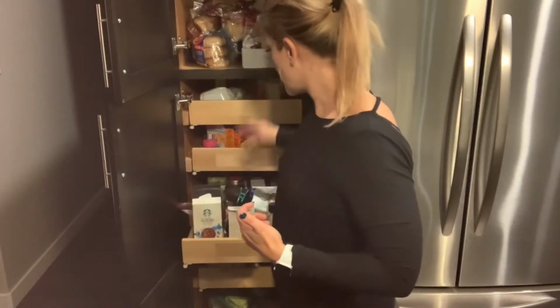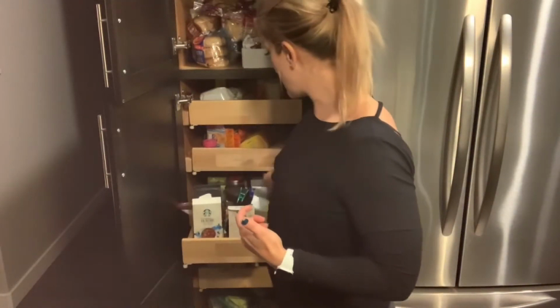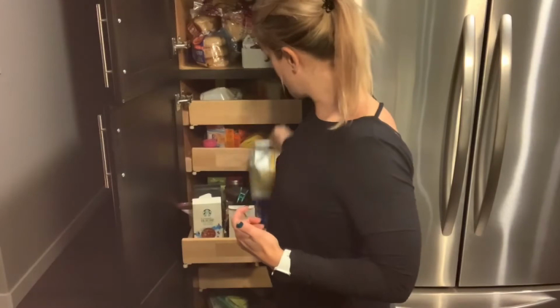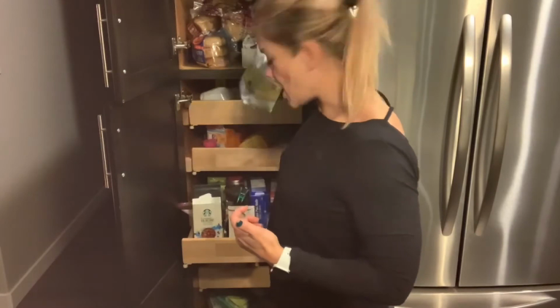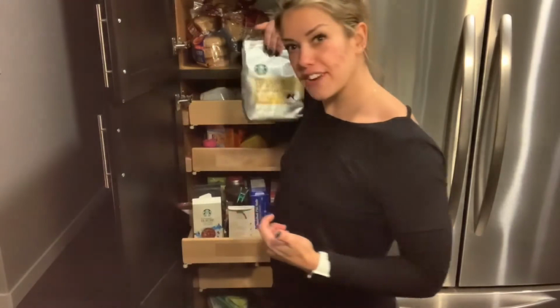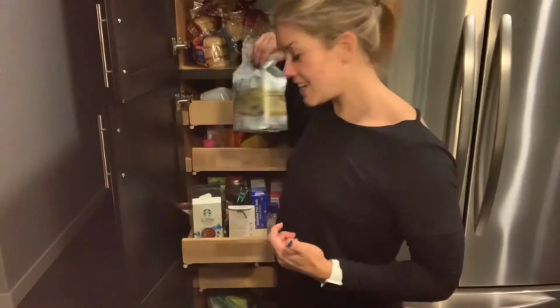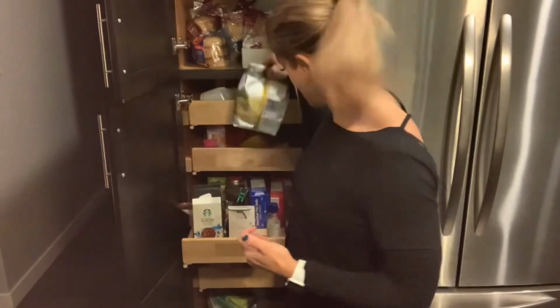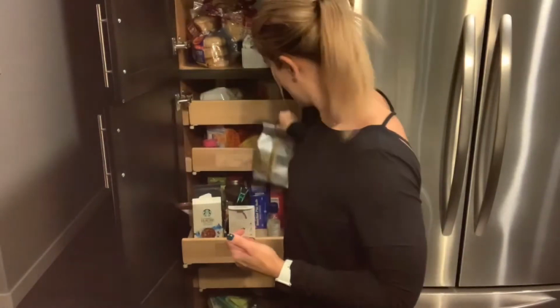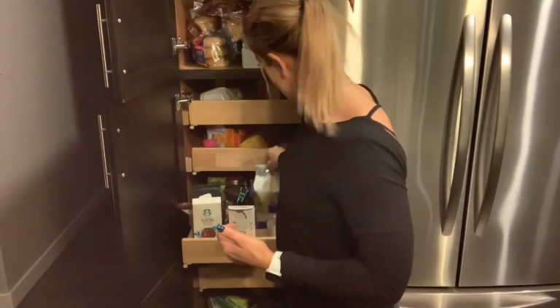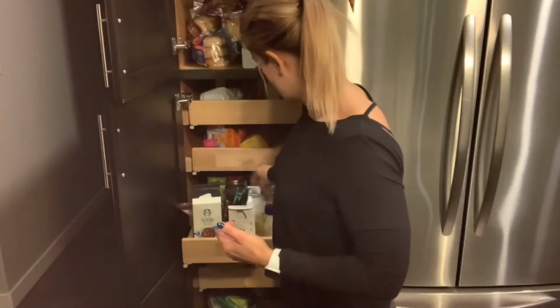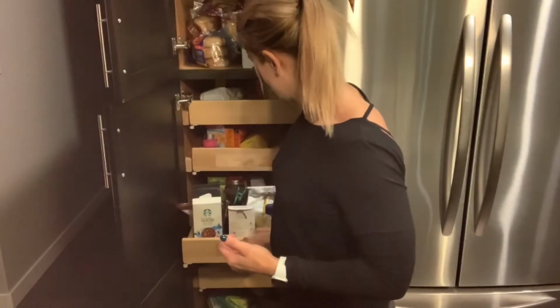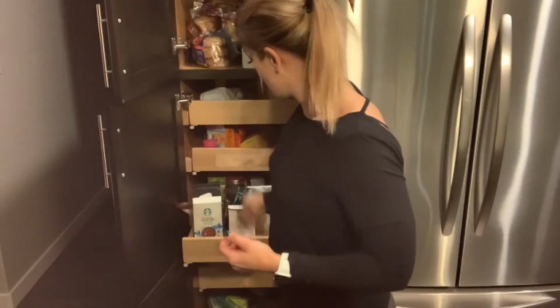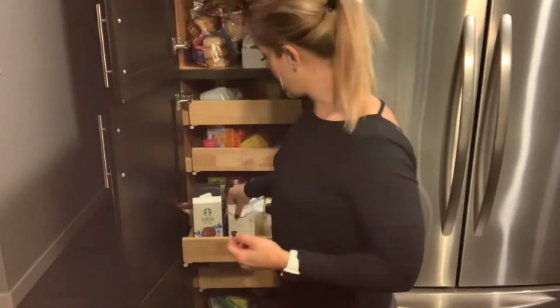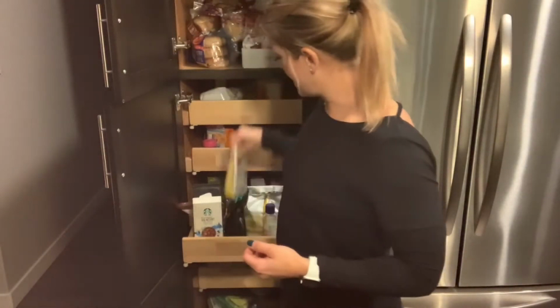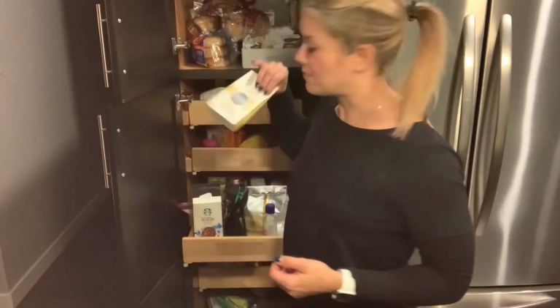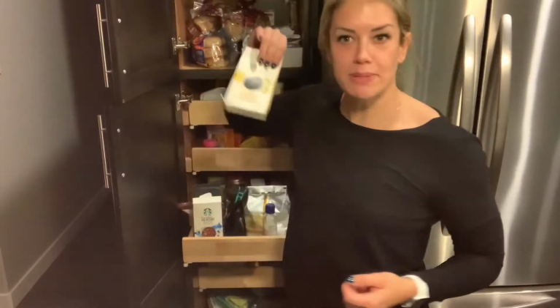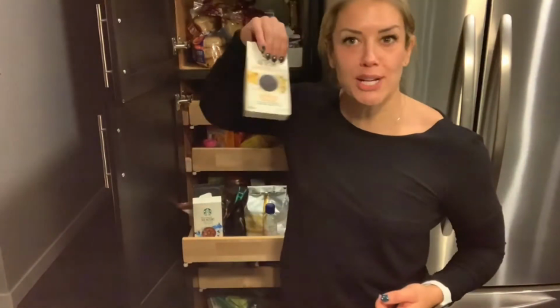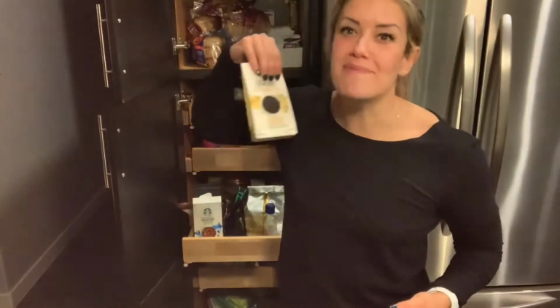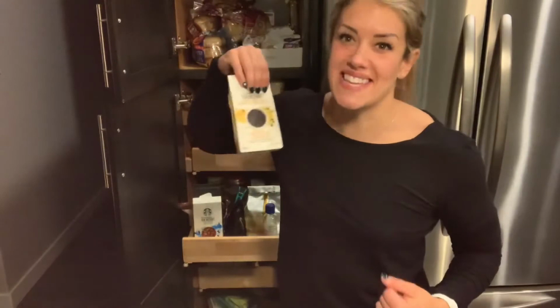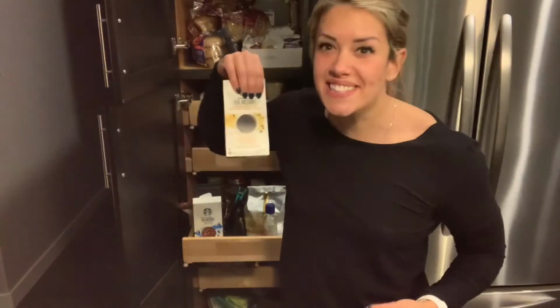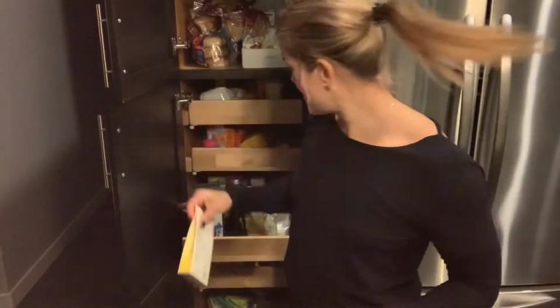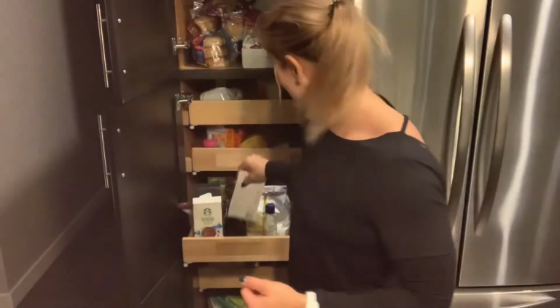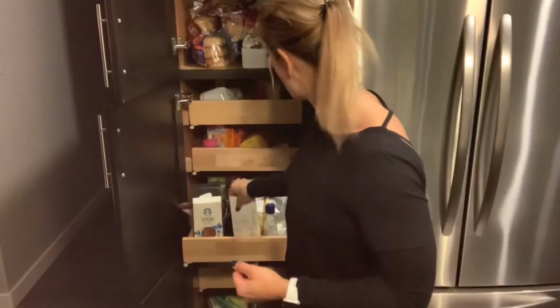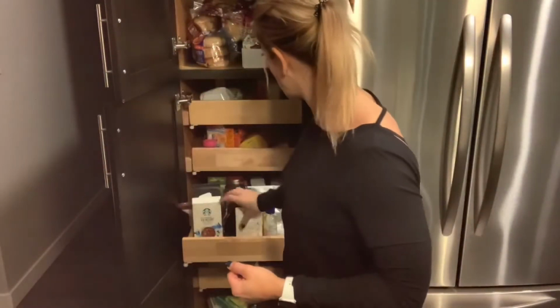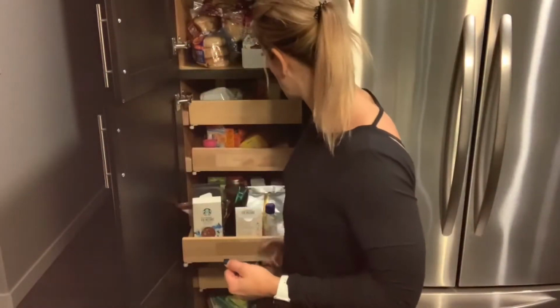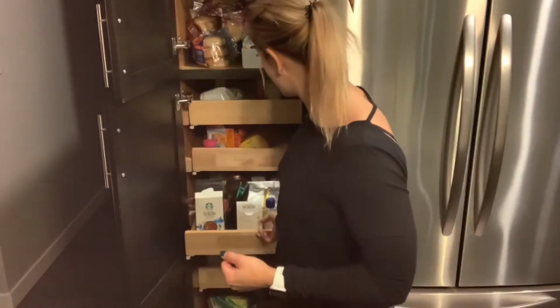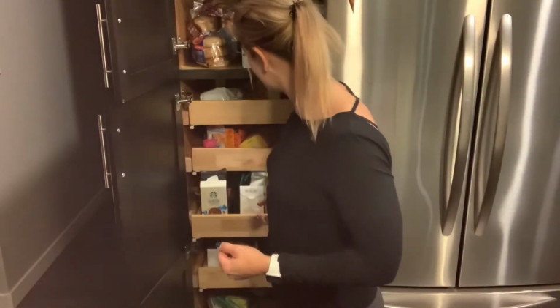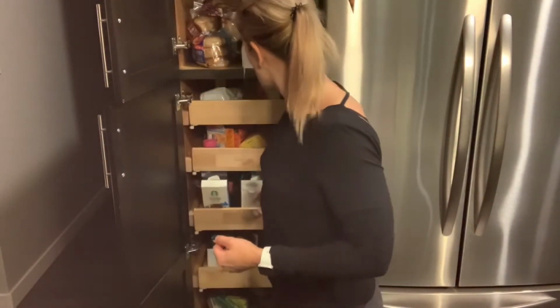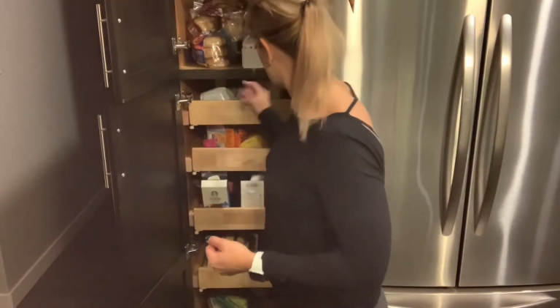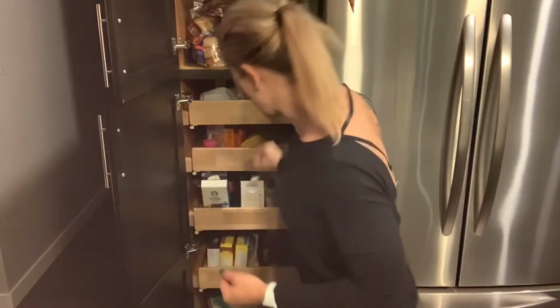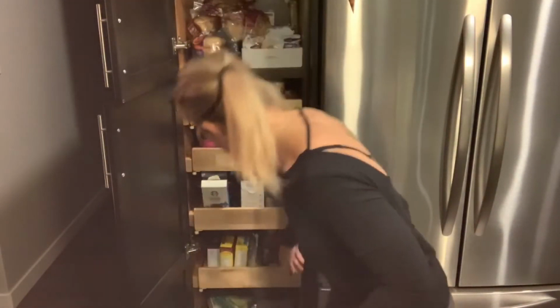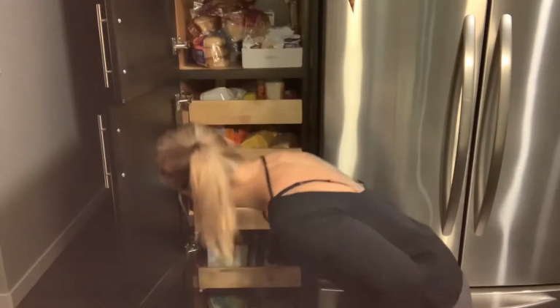Of course, gotta have my coffee. When my husband's done, I'll do instant coffee because I won't make a whole pot. And all my baking supplies are in here too.